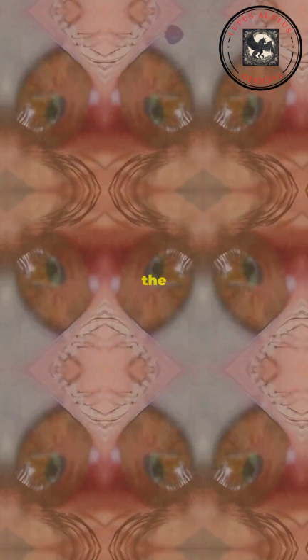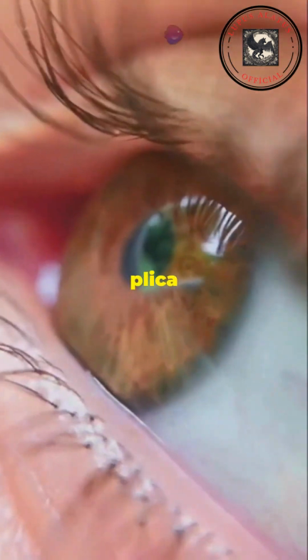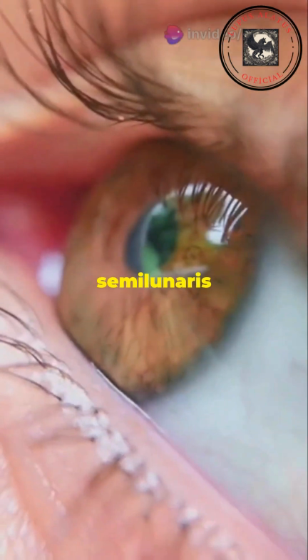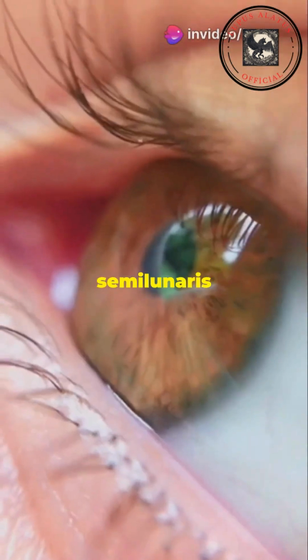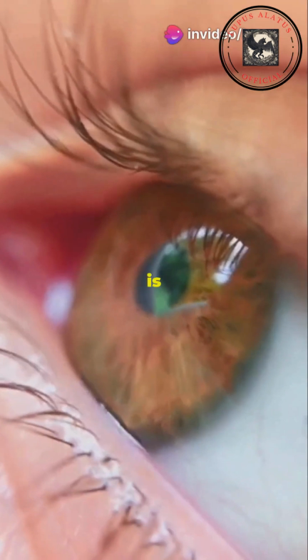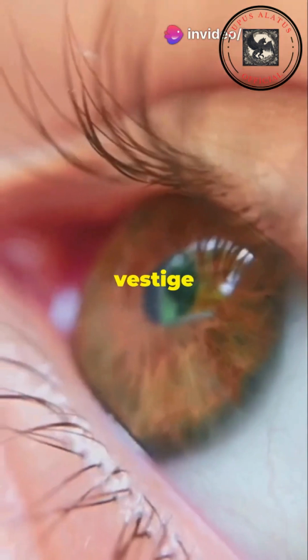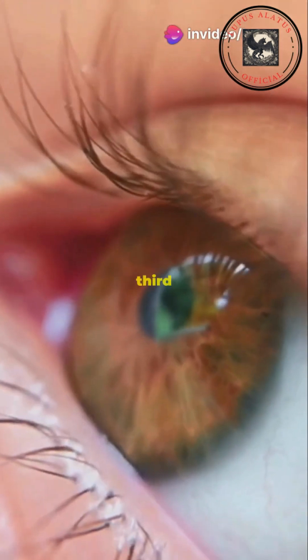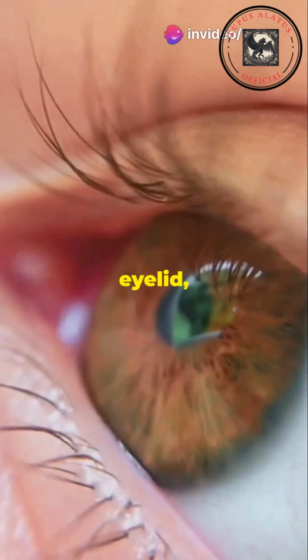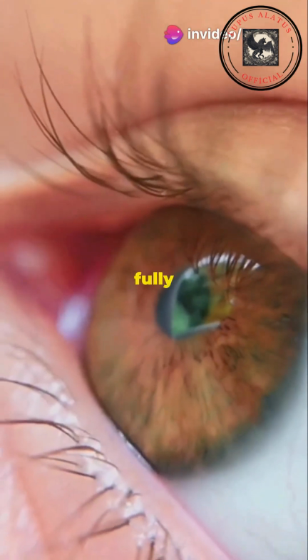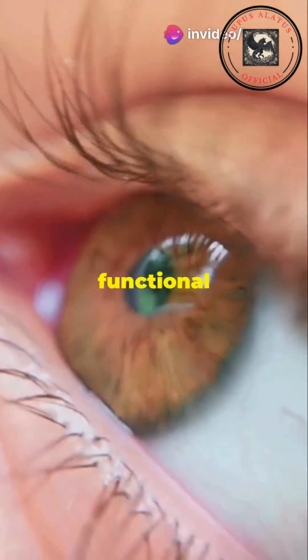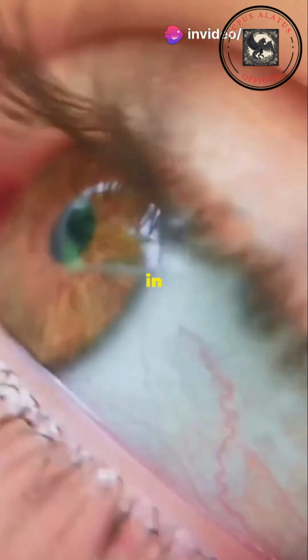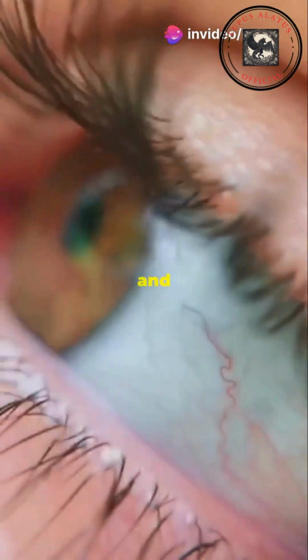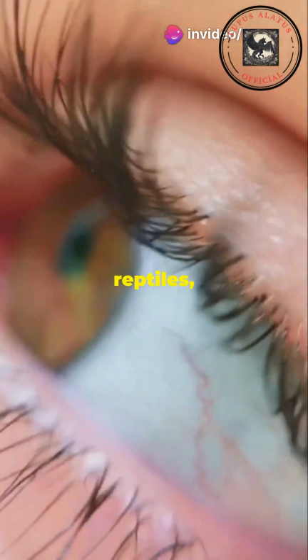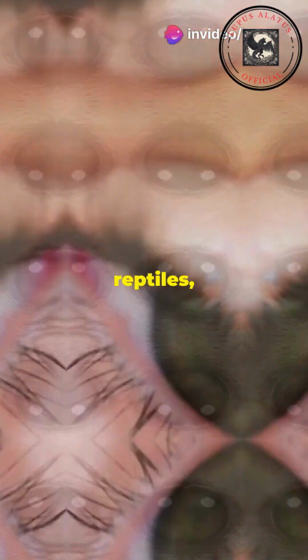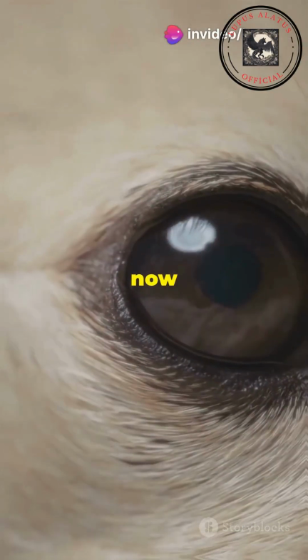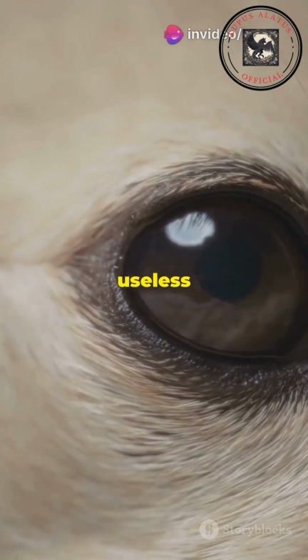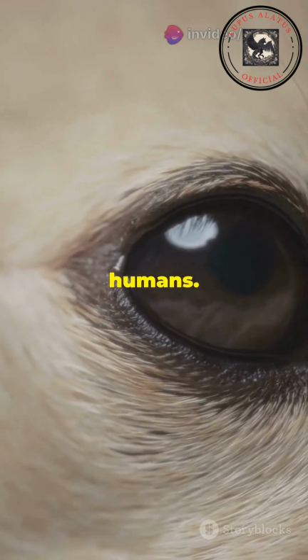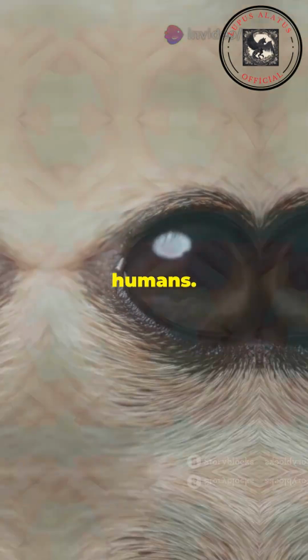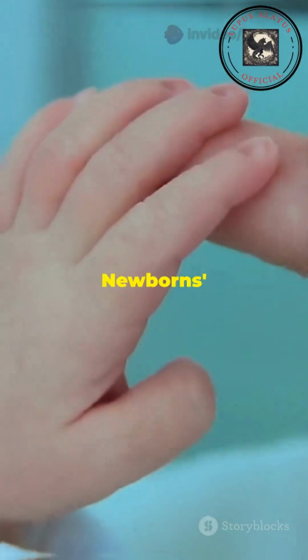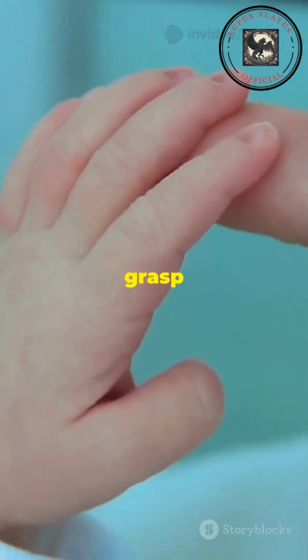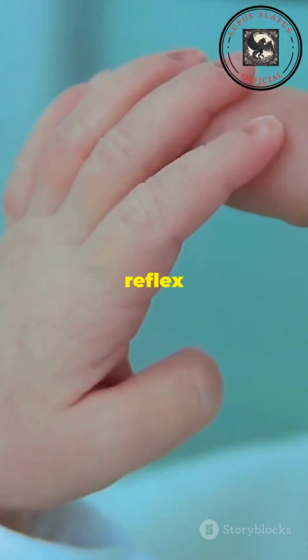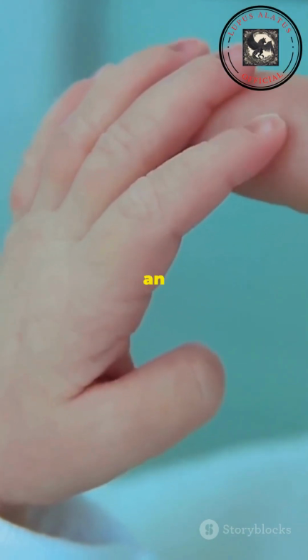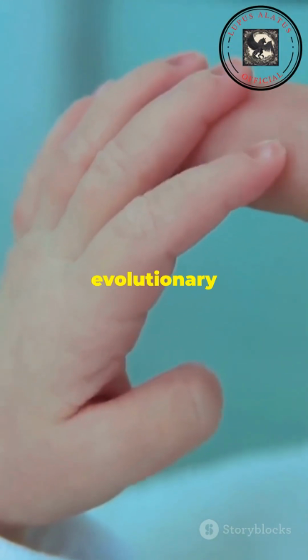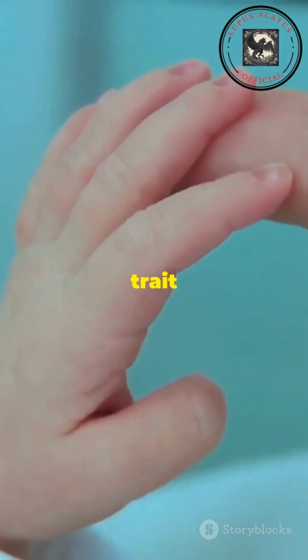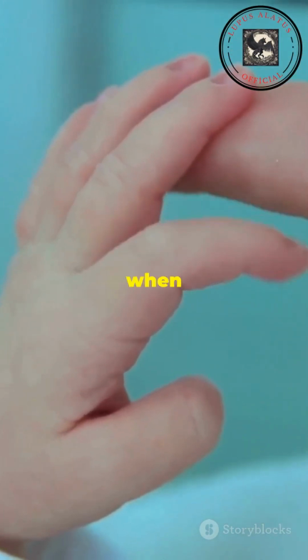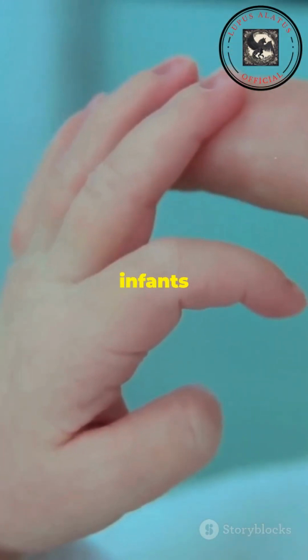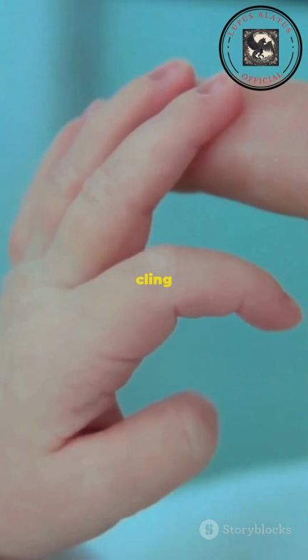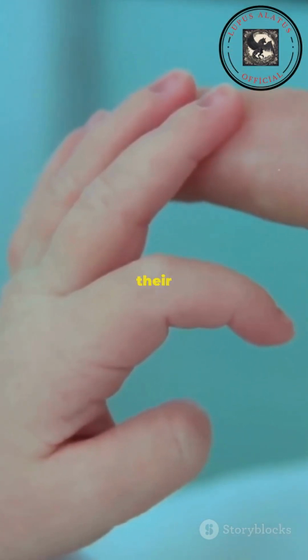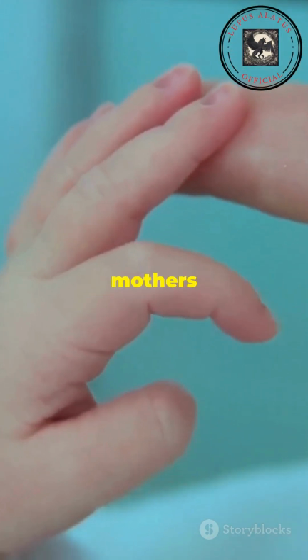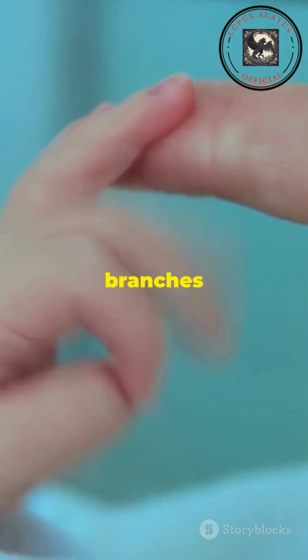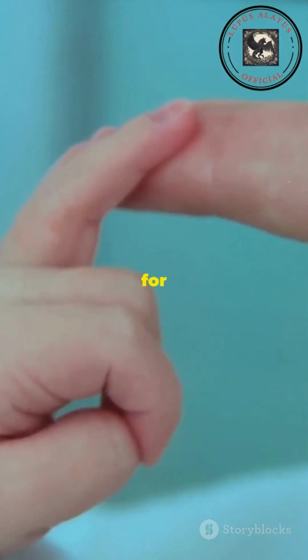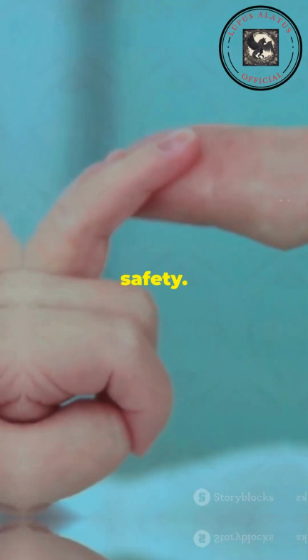The plica semilunaris is a vestige of a third eyelid, fully functional in birds and reptiles, but now useless in humans. The newborn's grasp reflex is an evolutionary trait from when infants had to cling to their mothers or branches for safety.